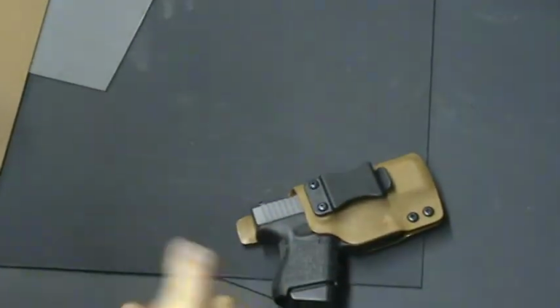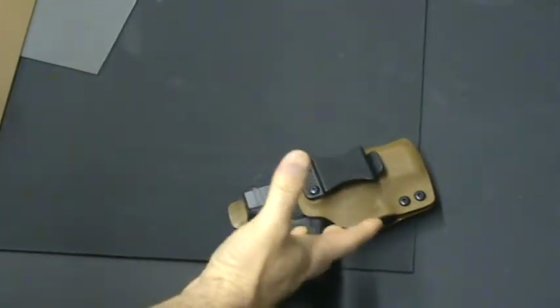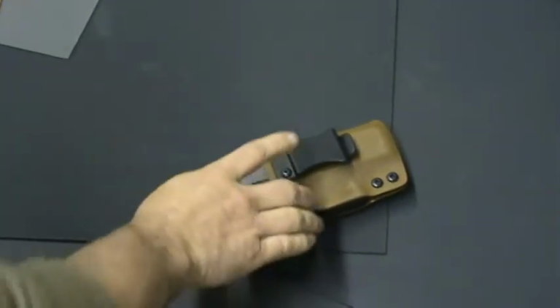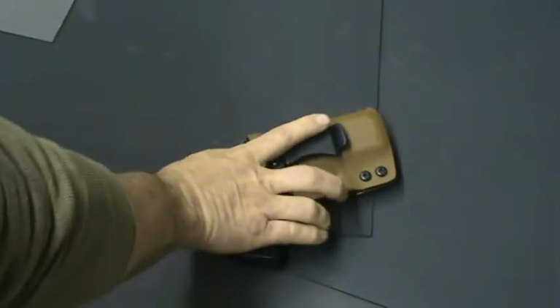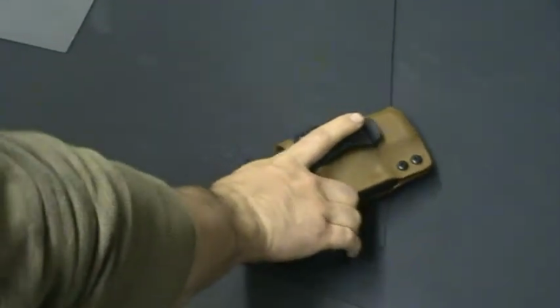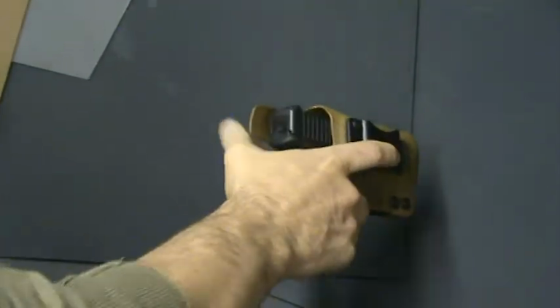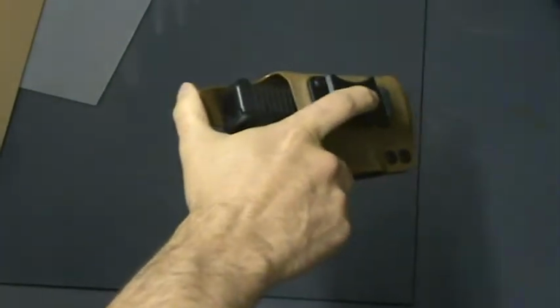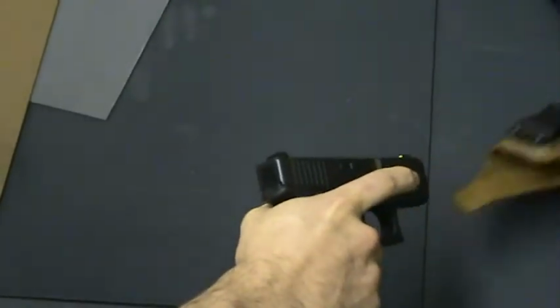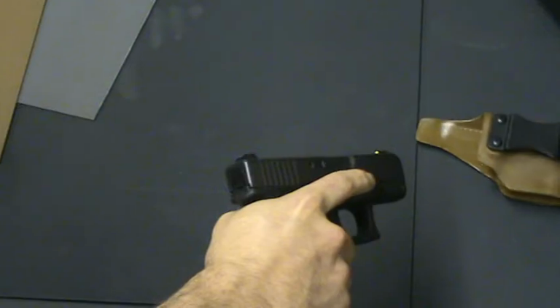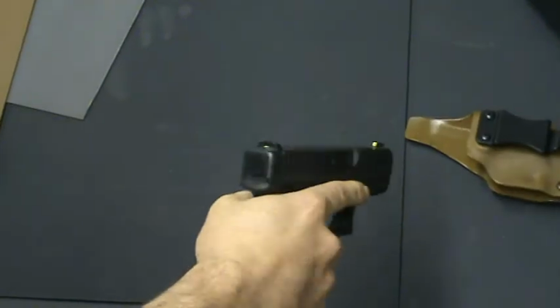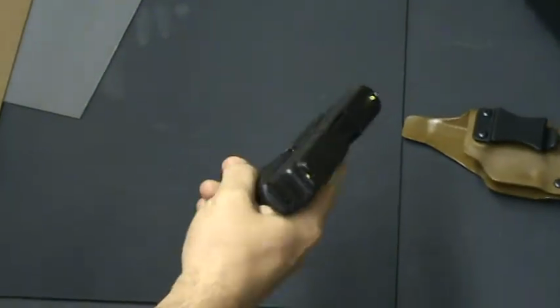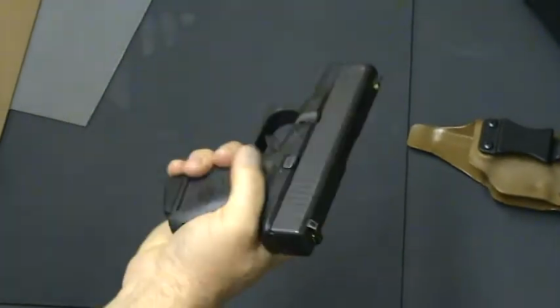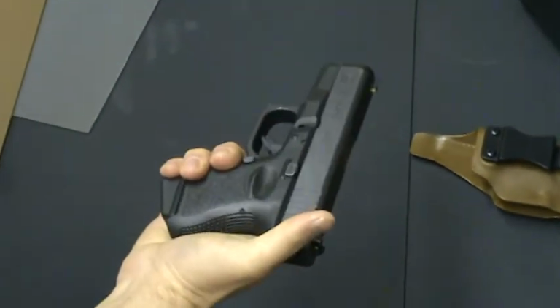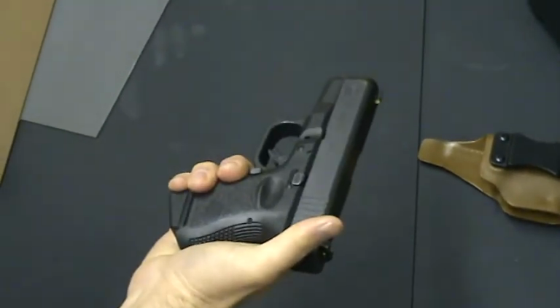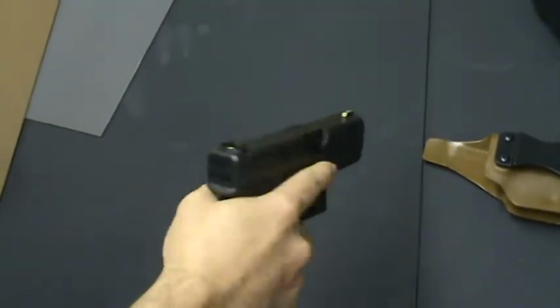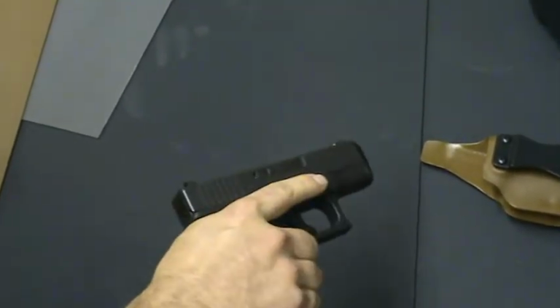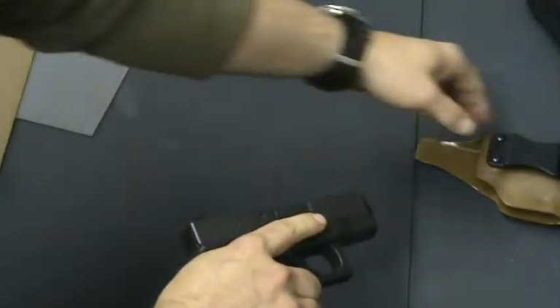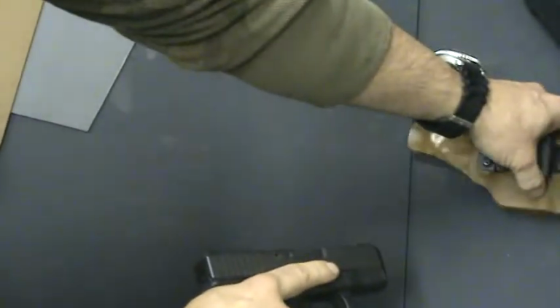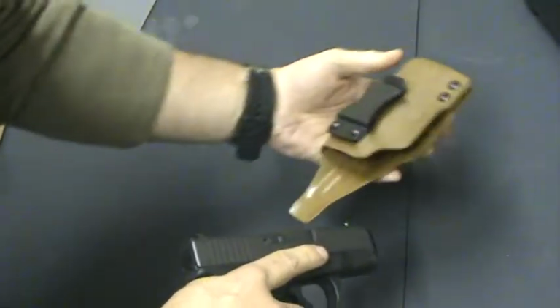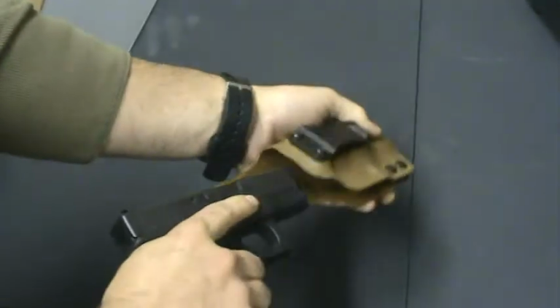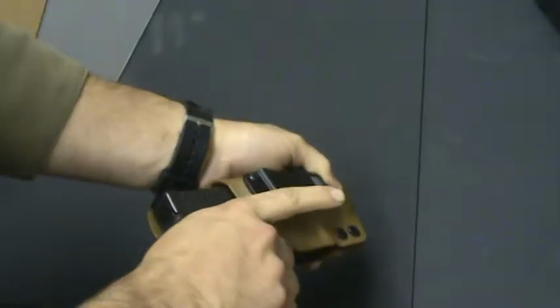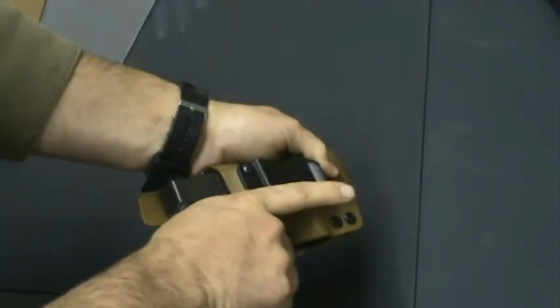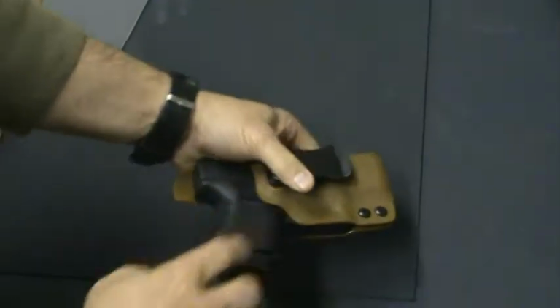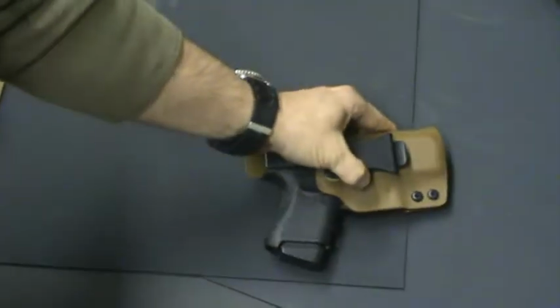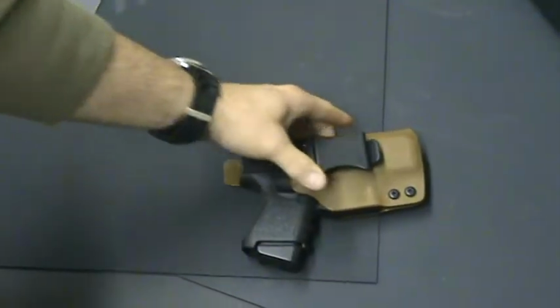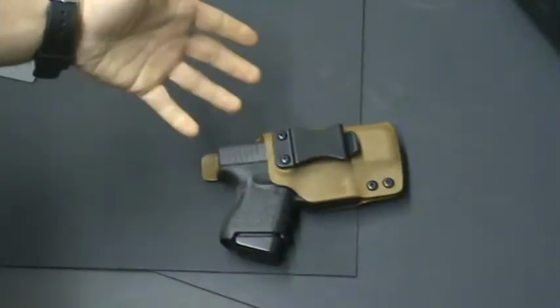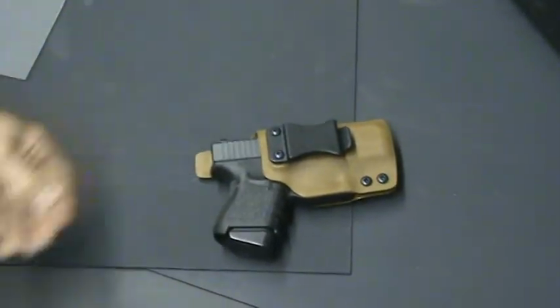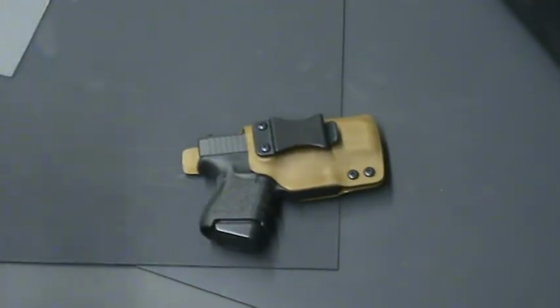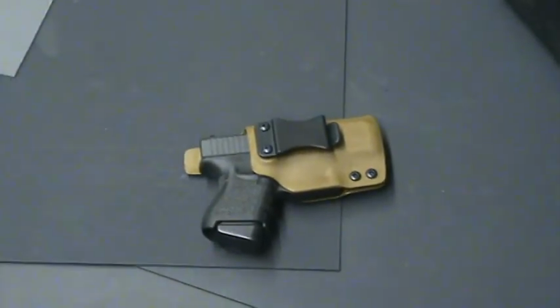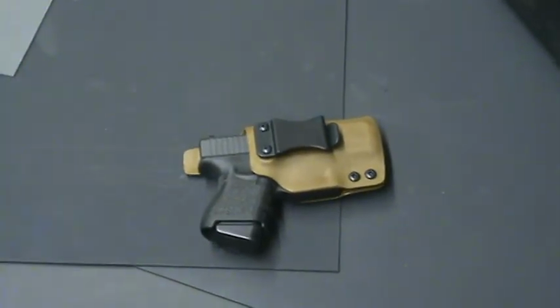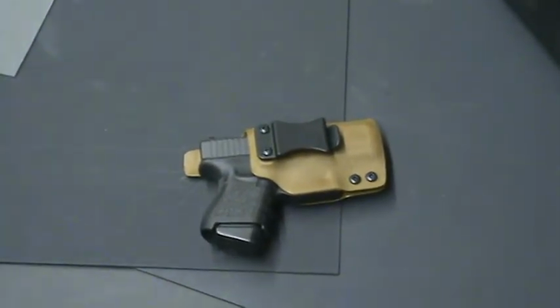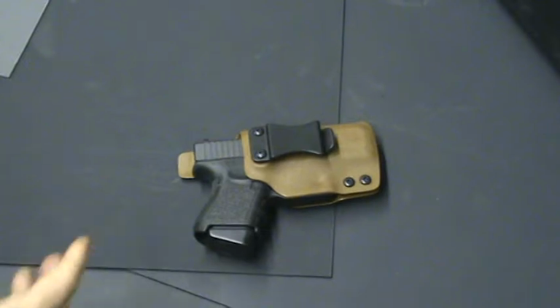So if it's on the nightstand, I can just pick it up, pop the holster off, and go to work. So hopefully that answers your question as to why it was built, how it's built, and what it's used for.